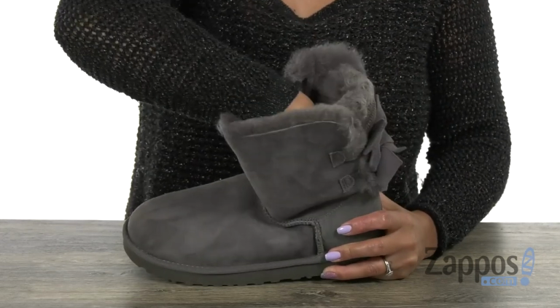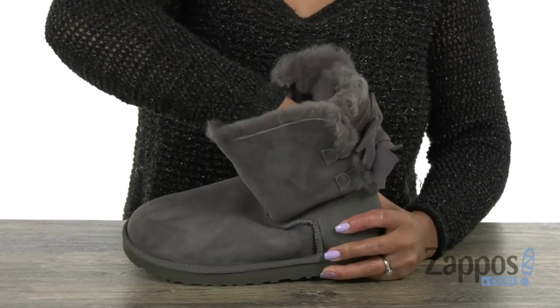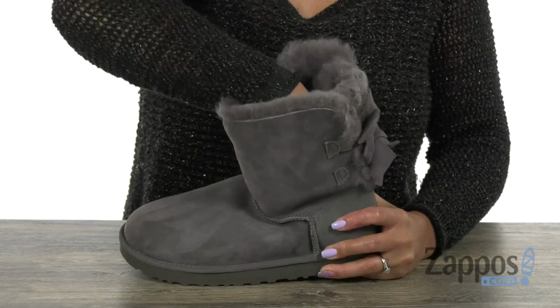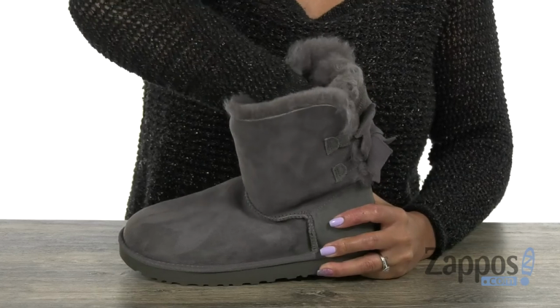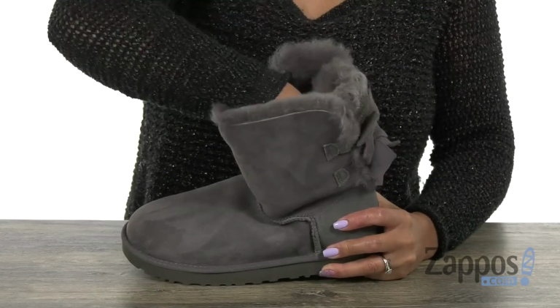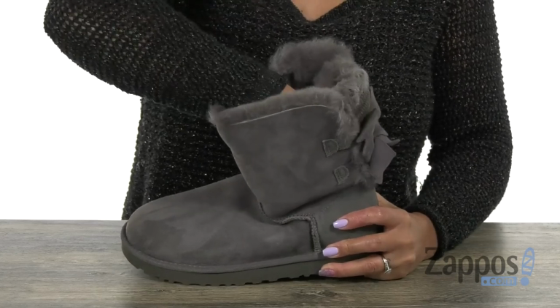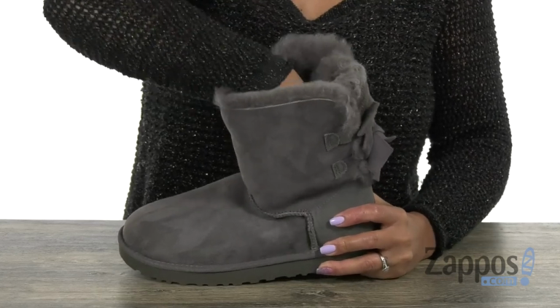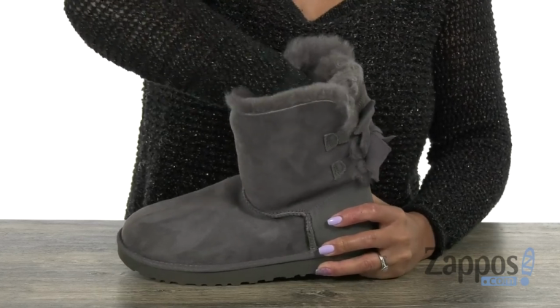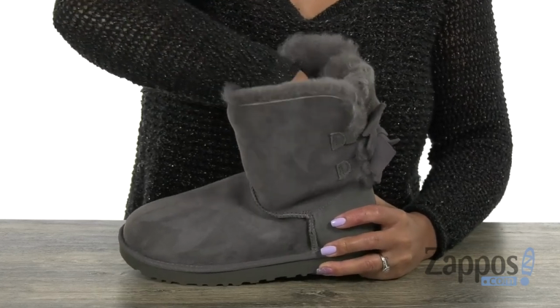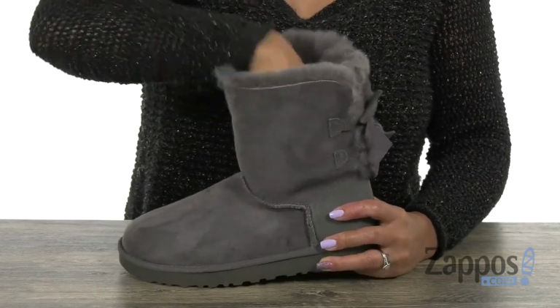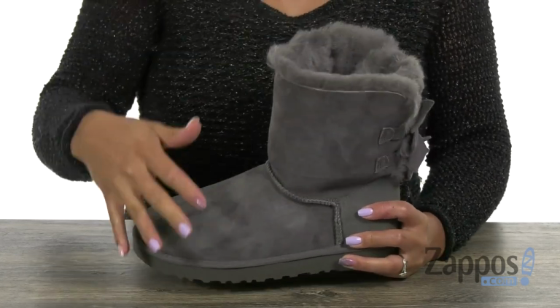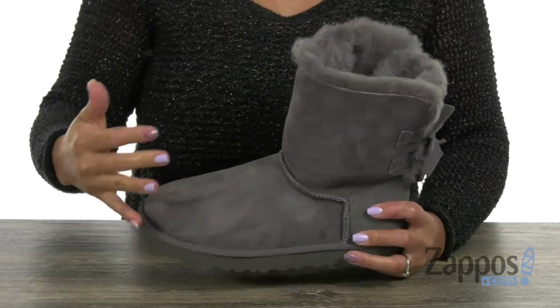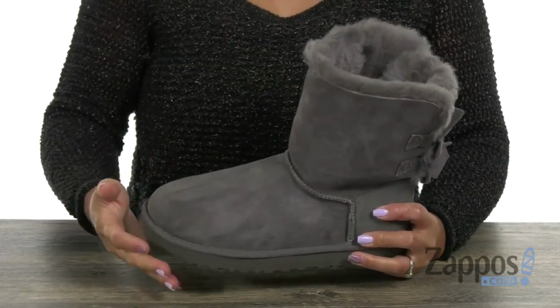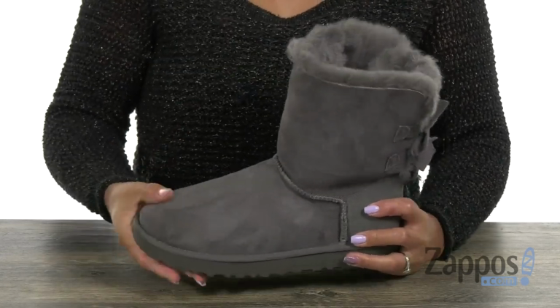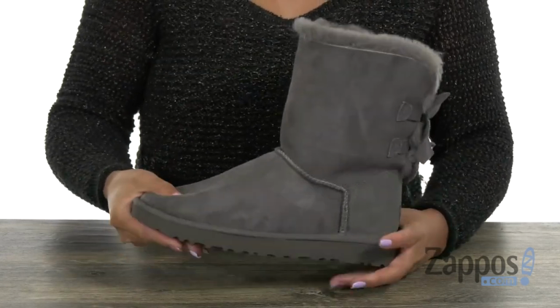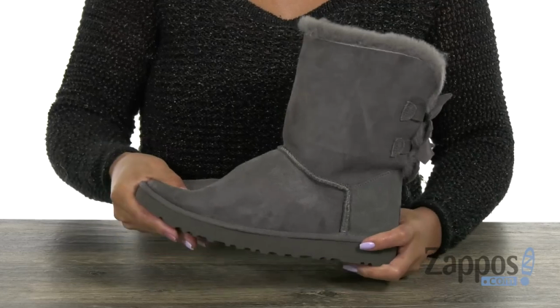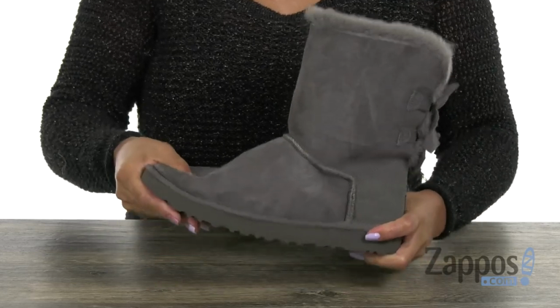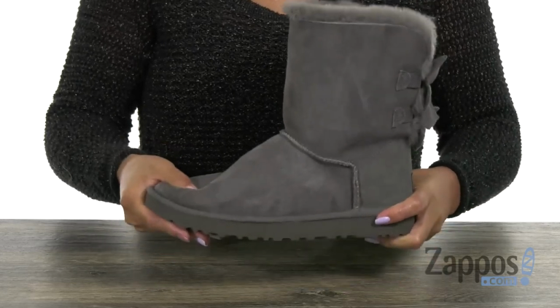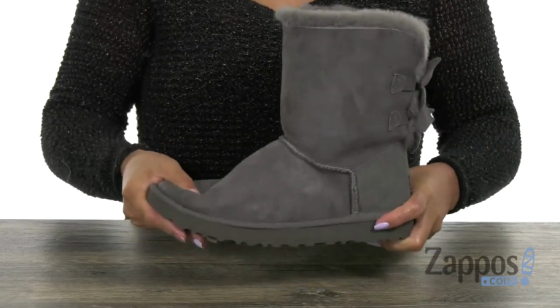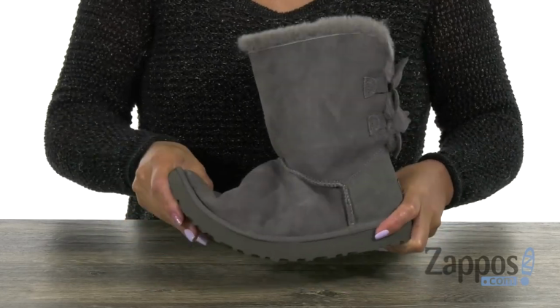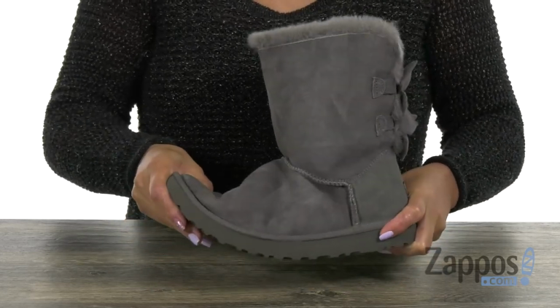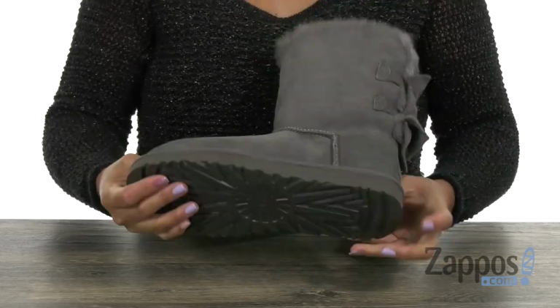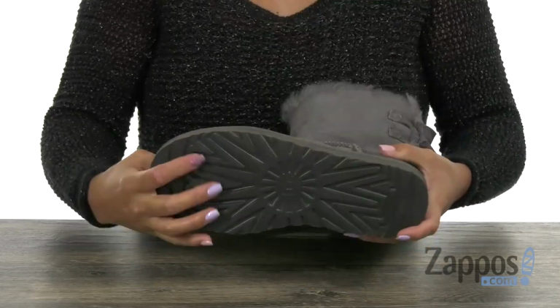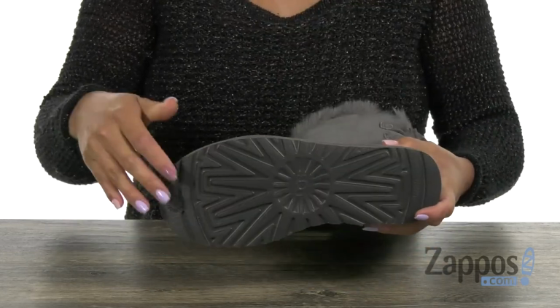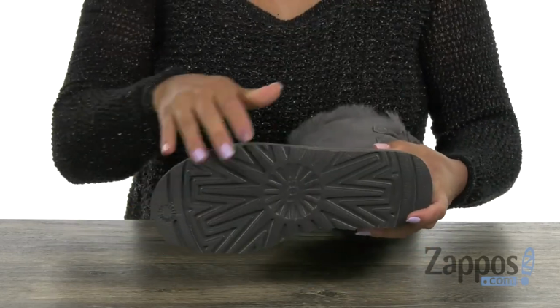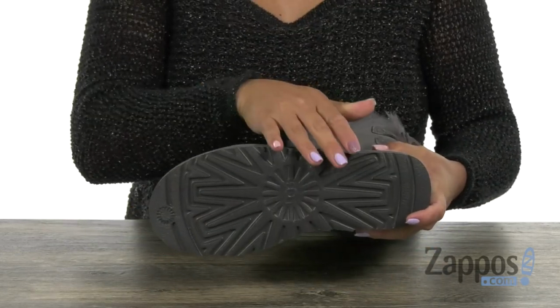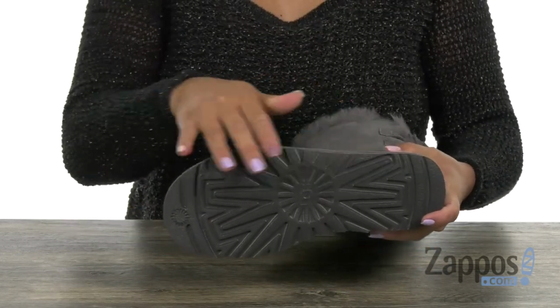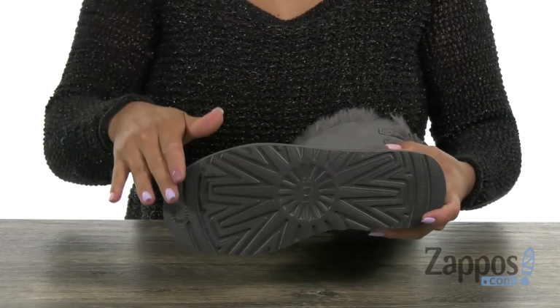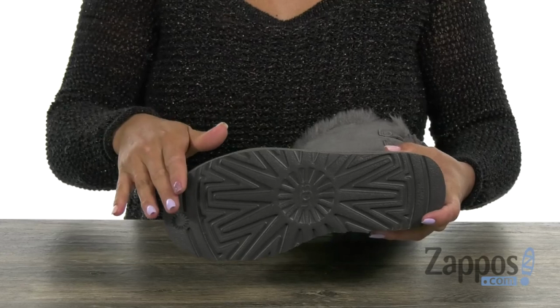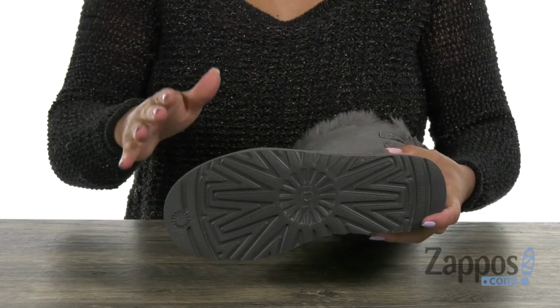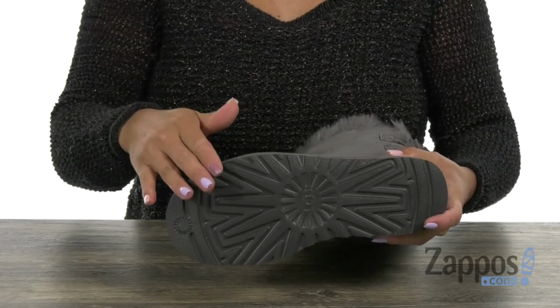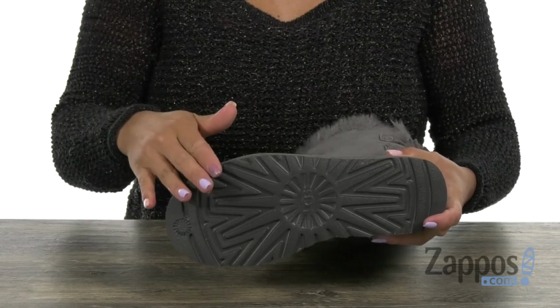It's cushioned and lined in UGG Pure wool as well, so it's really soft — you guys are going to feel like you're walking on clouds. It's also really lightweight and flexible, and you have that new Tread Light by UGG outsole that's going to be great for traction.